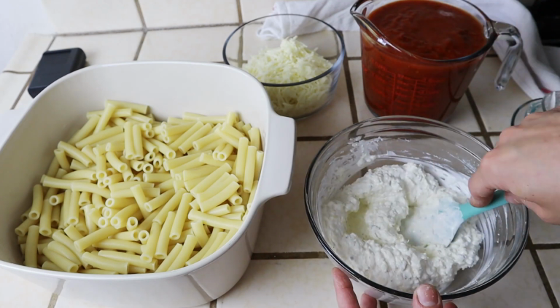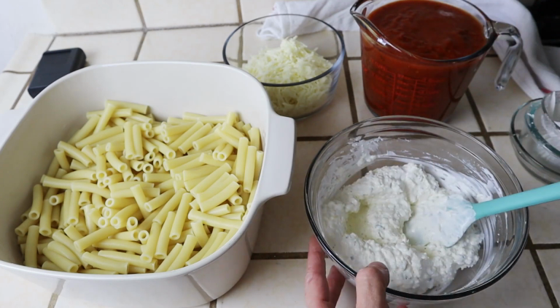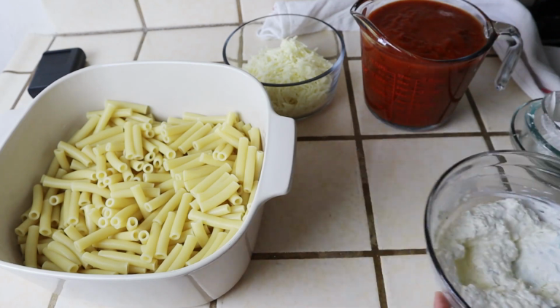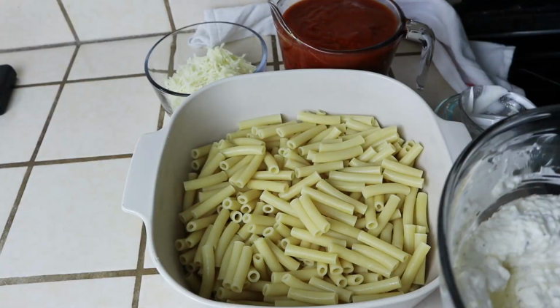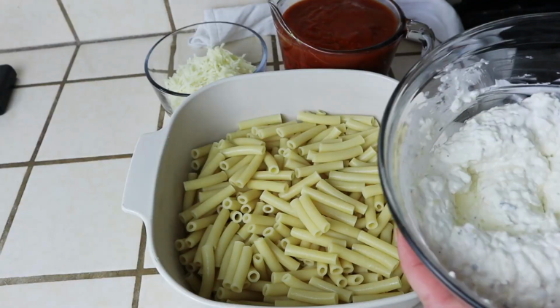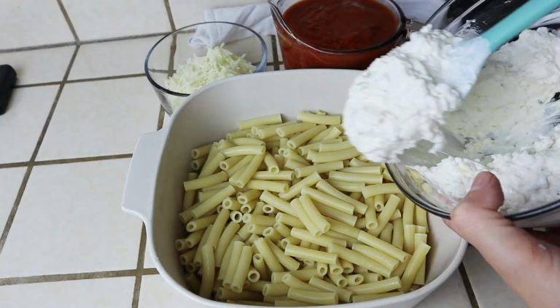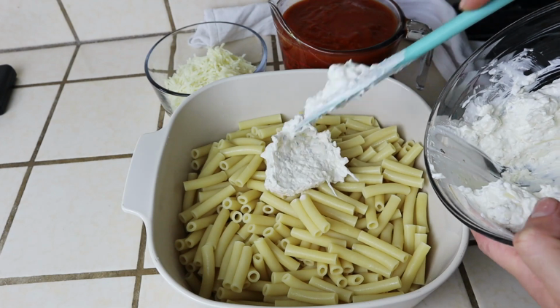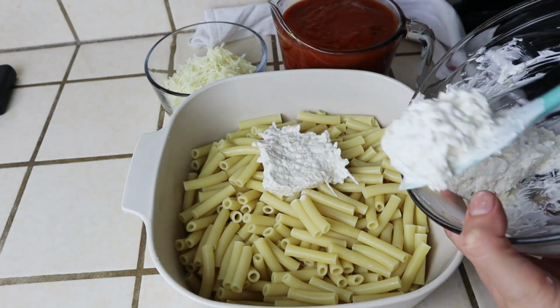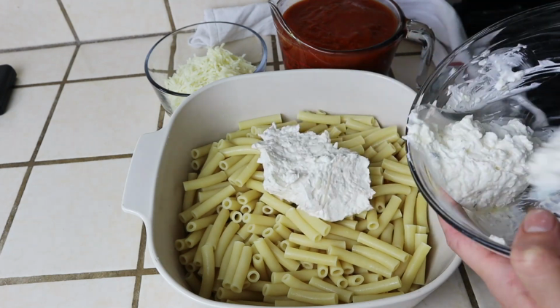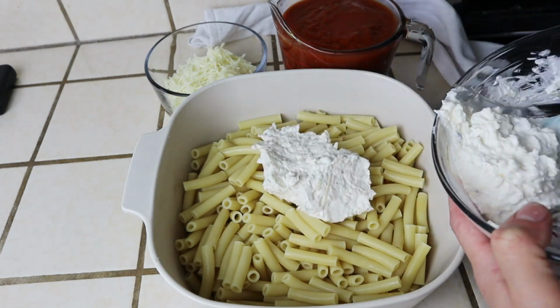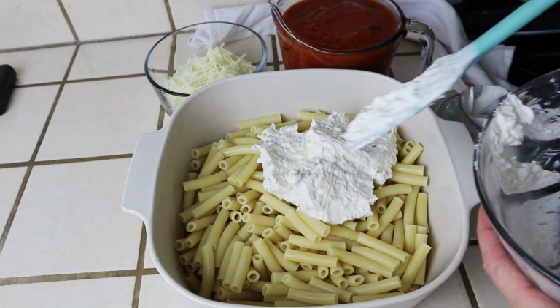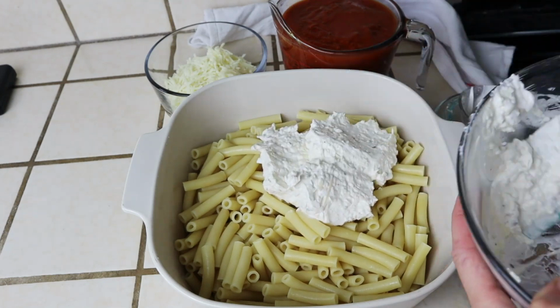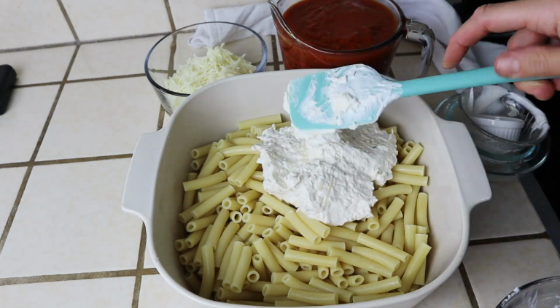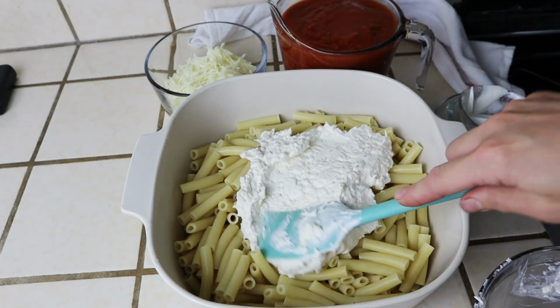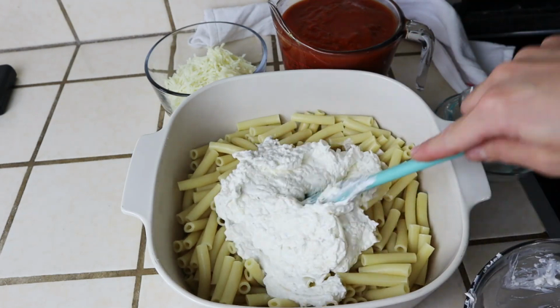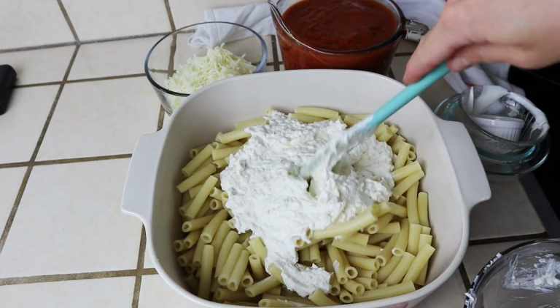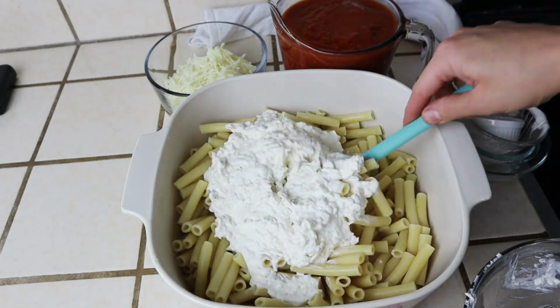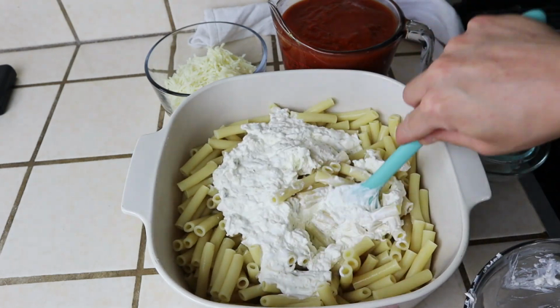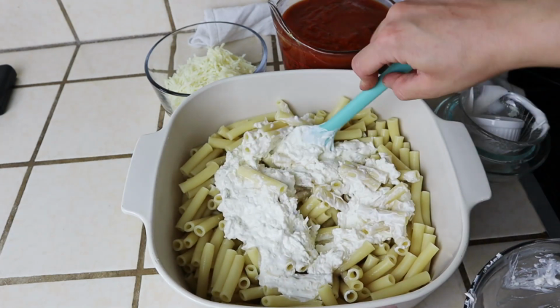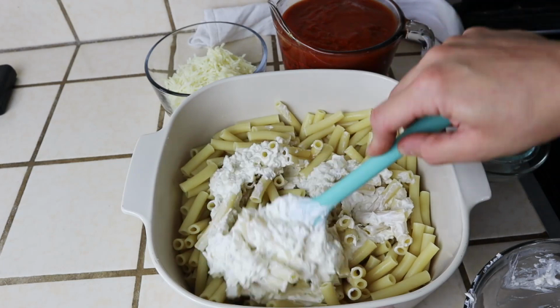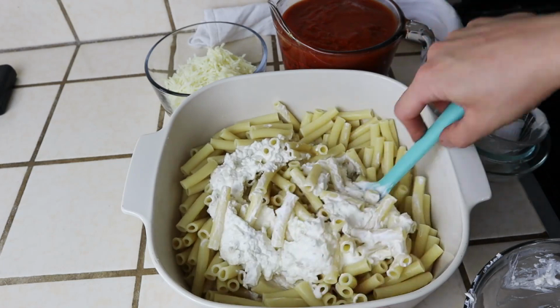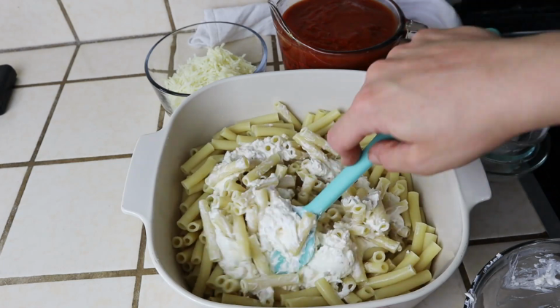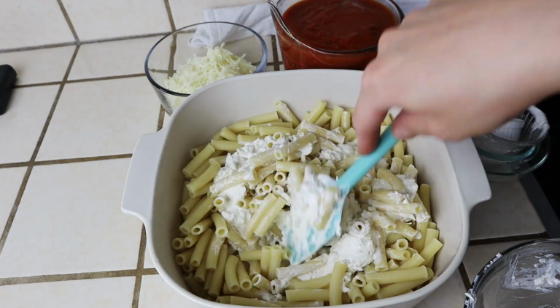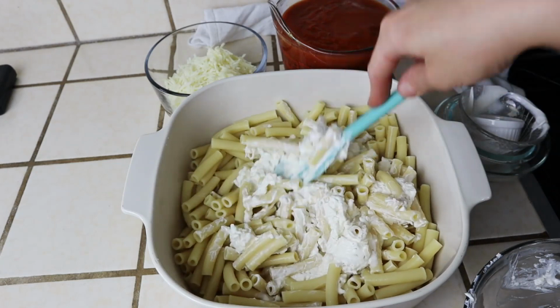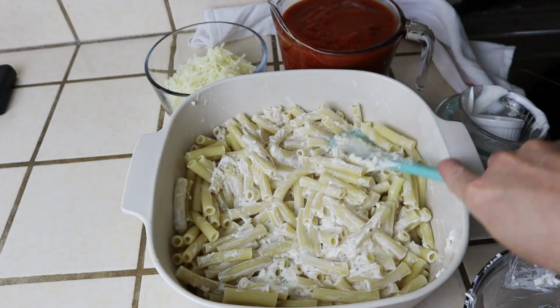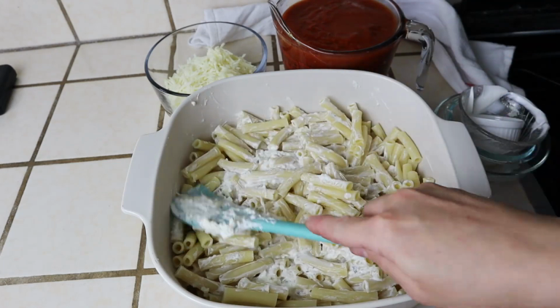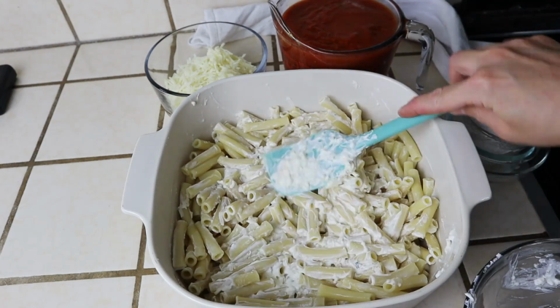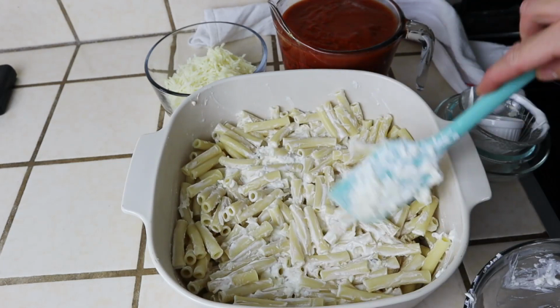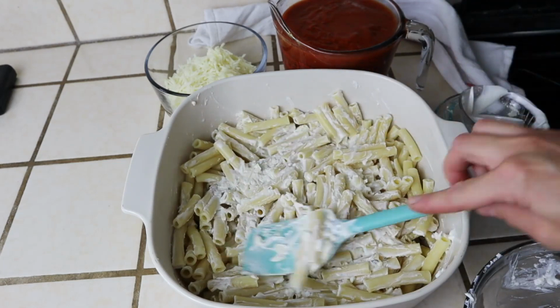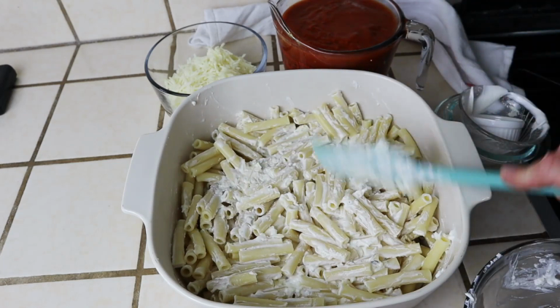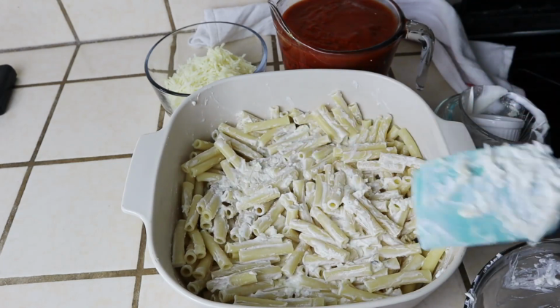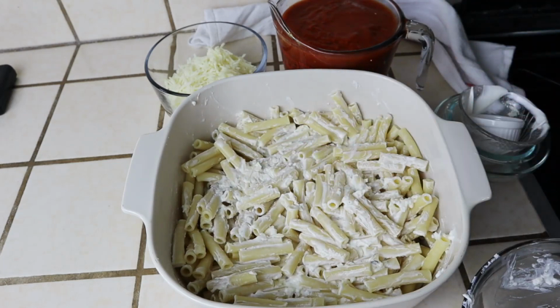Don't forget that all of my recipes are always listed down below in the description box. After that's all incorporated, go ahead and add the spaghetti sauce of your choice and spread it all over. I'm using a simple marinara, but you can really choose whatever you like.